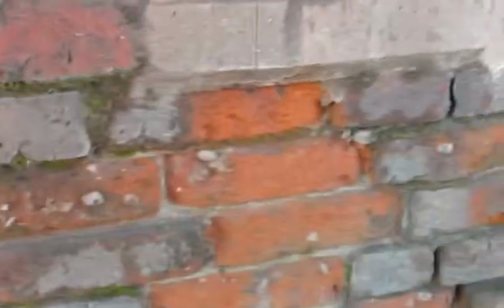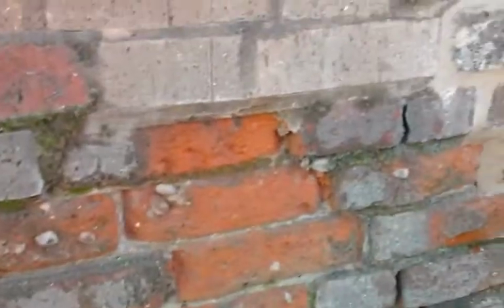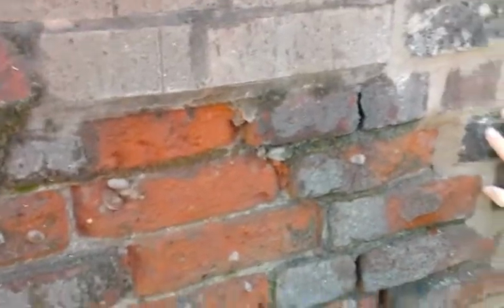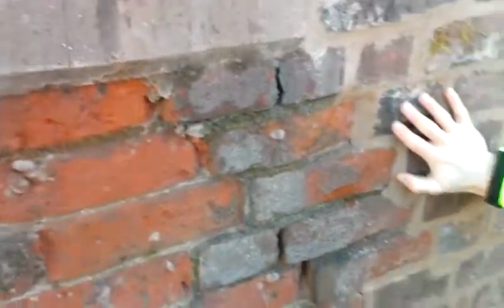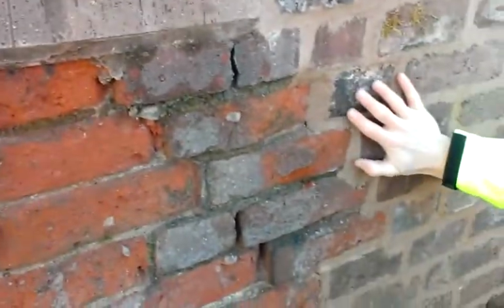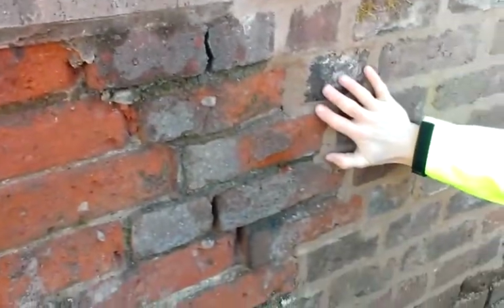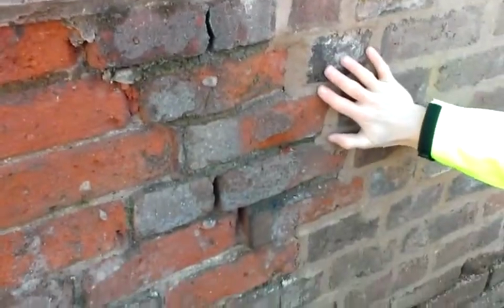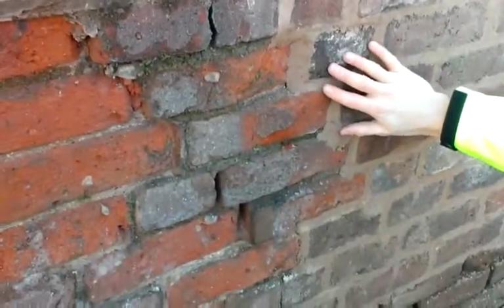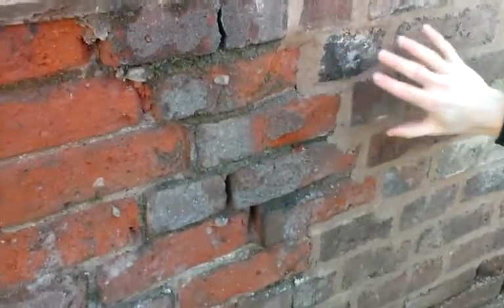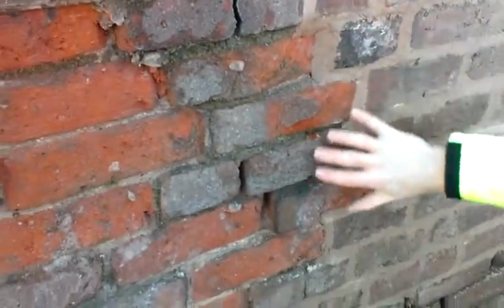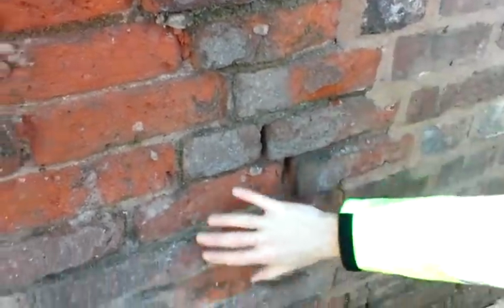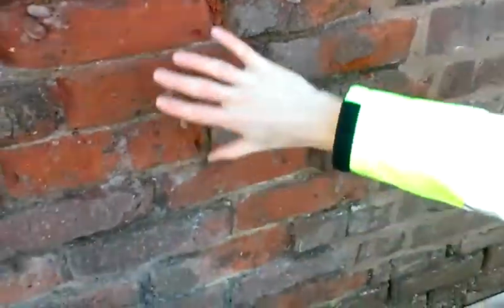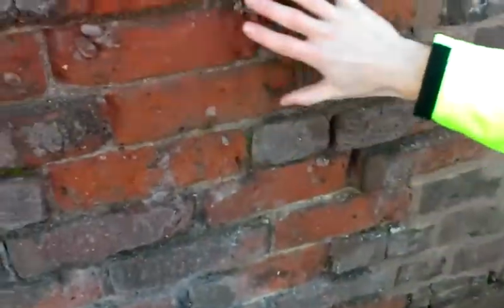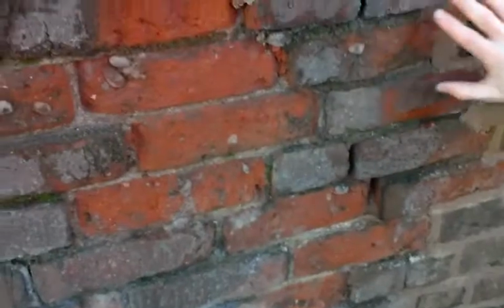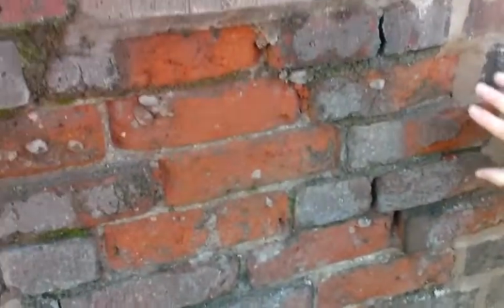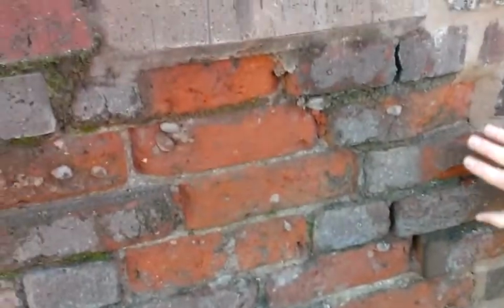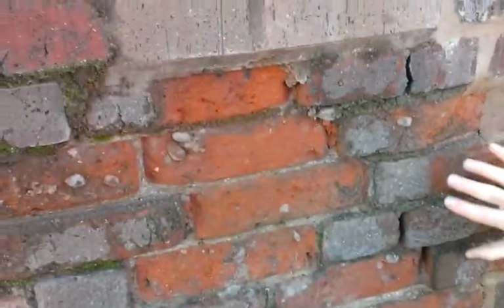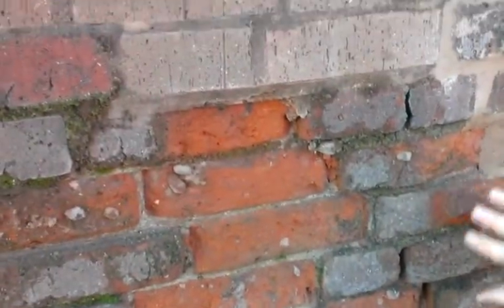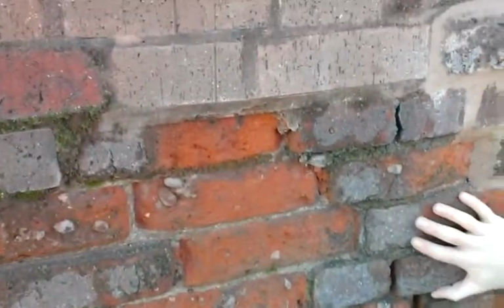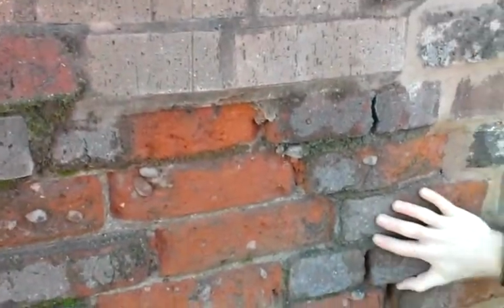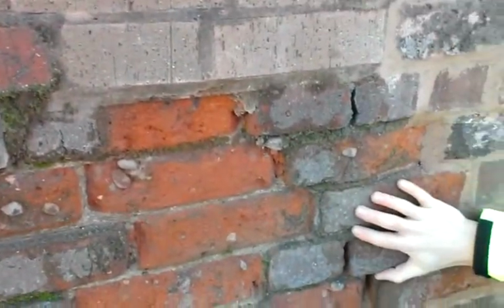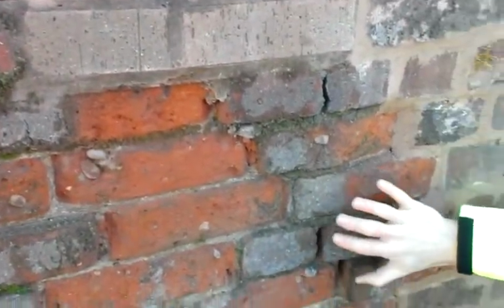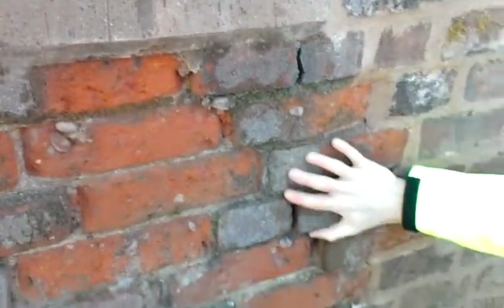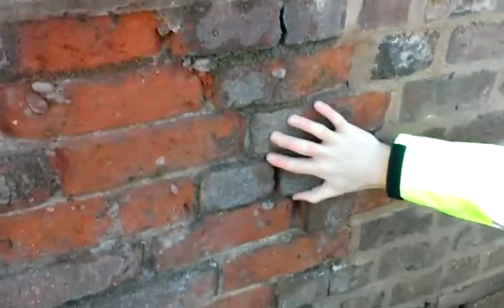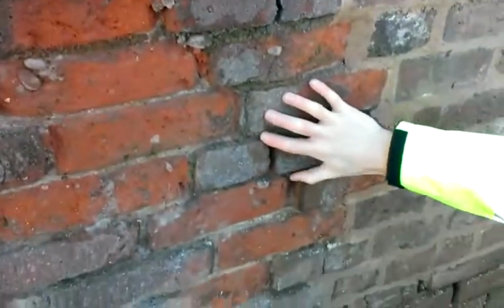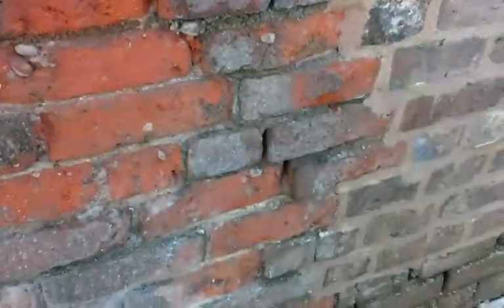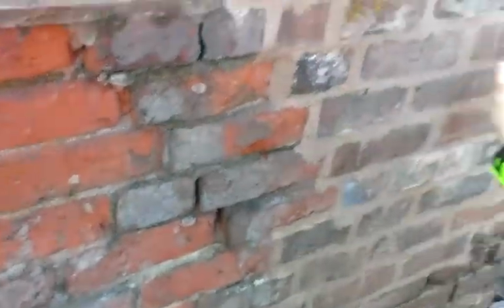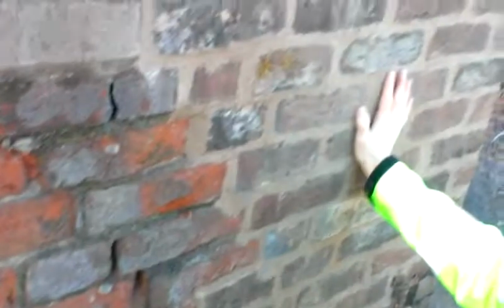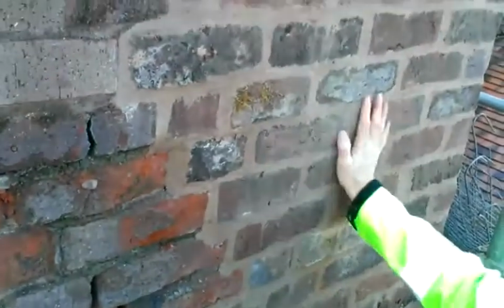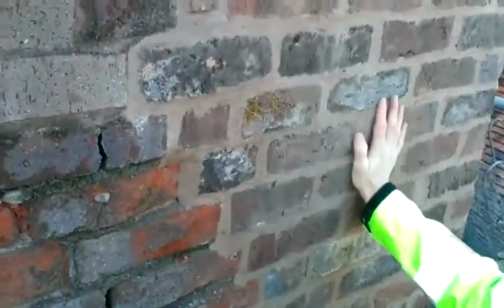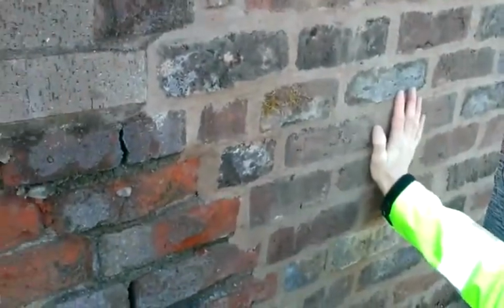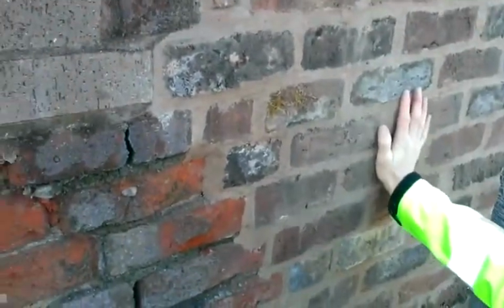Here on the rear wall of the building we've got an area of brickwork as it was before the works were started, and we've got an area where the brickwork has been completed and restored.